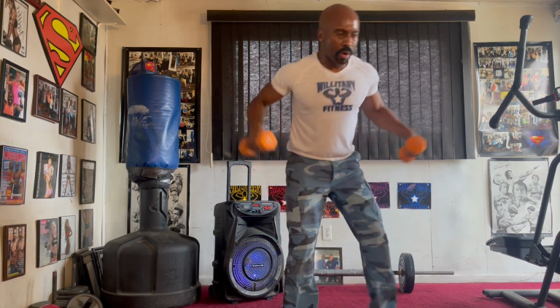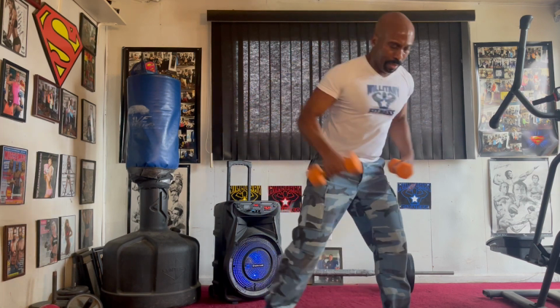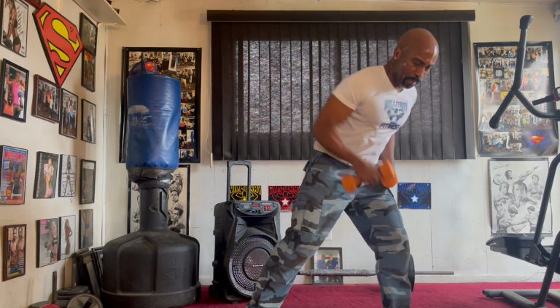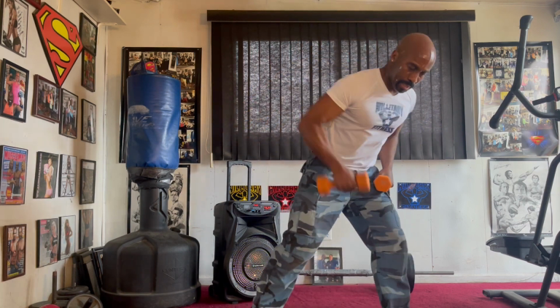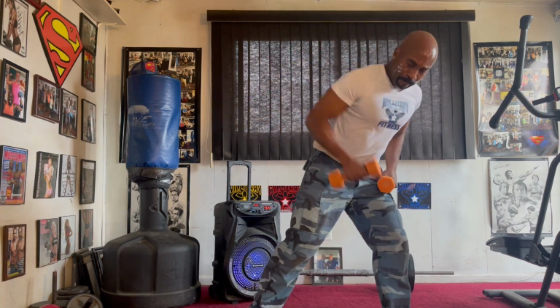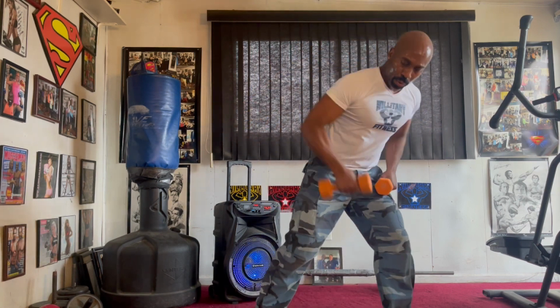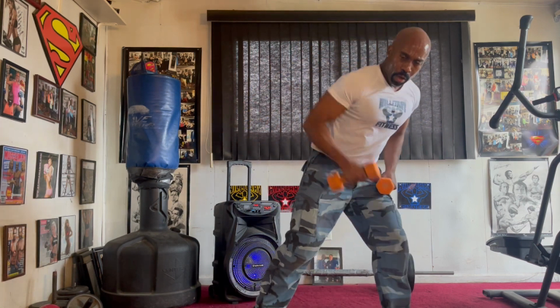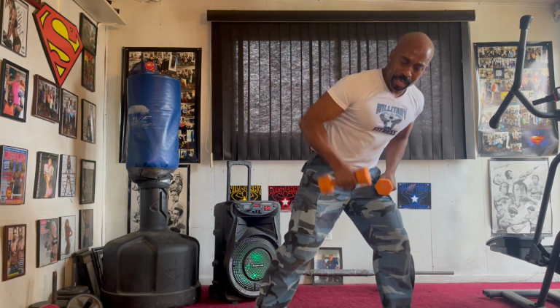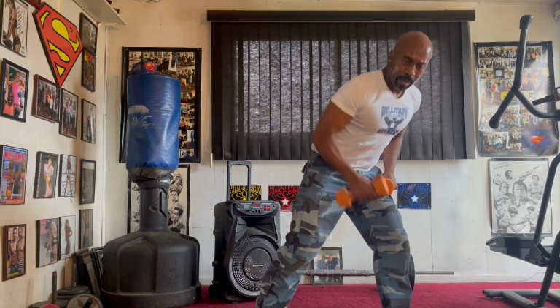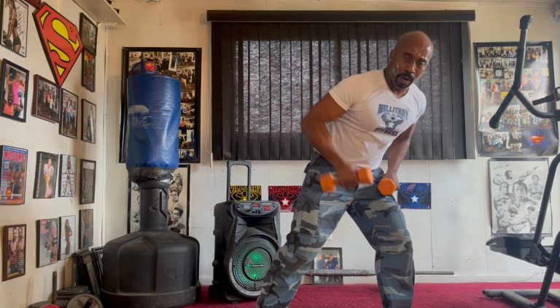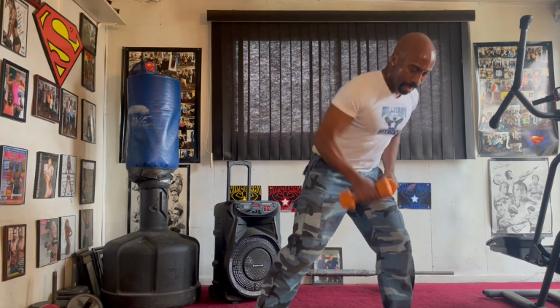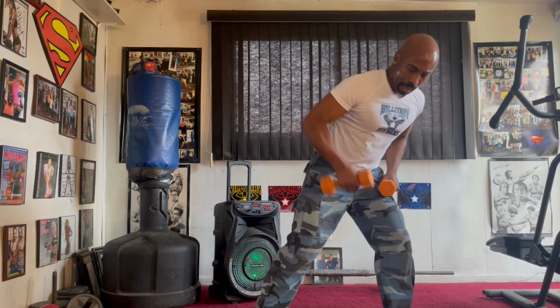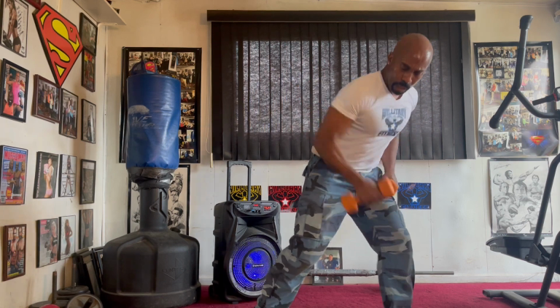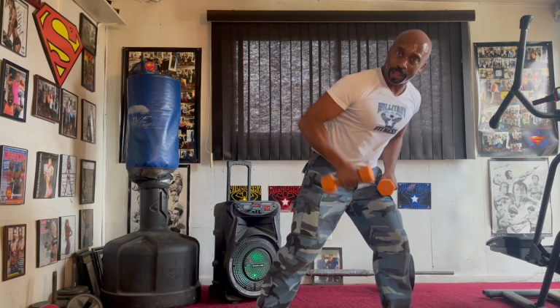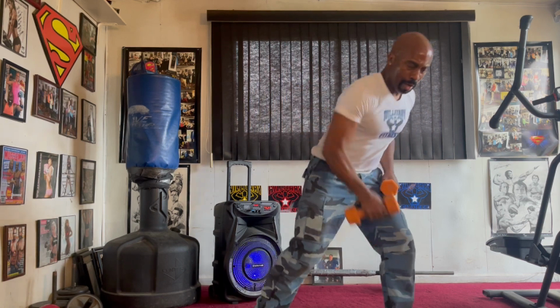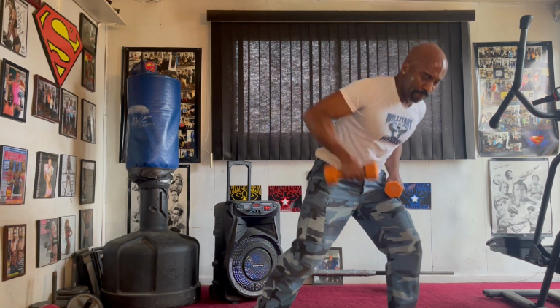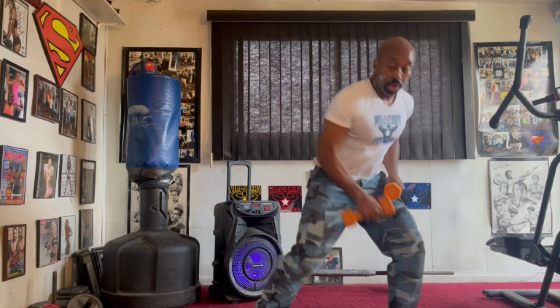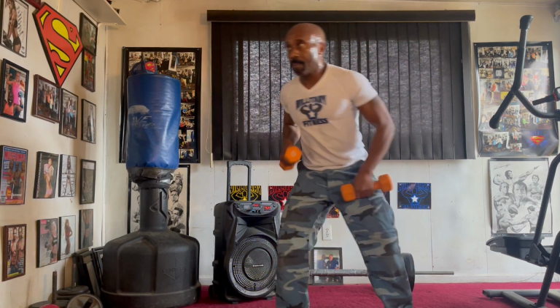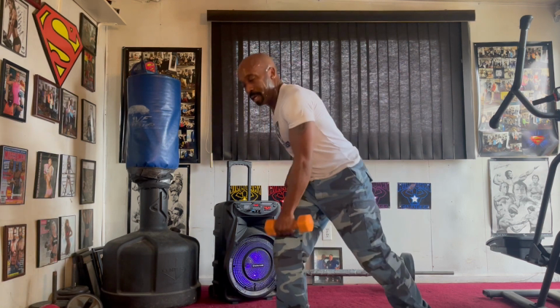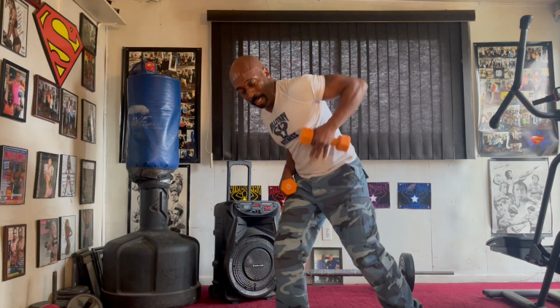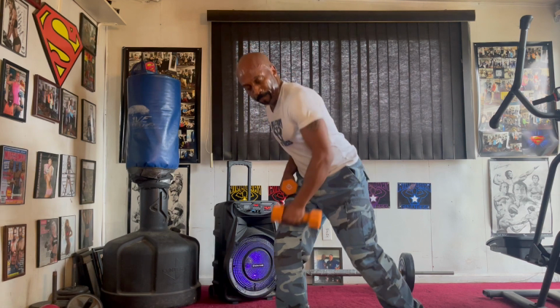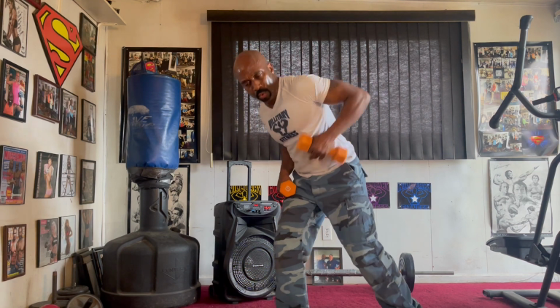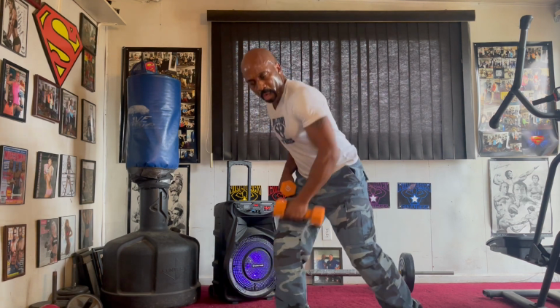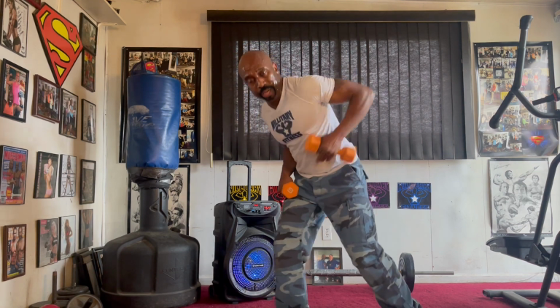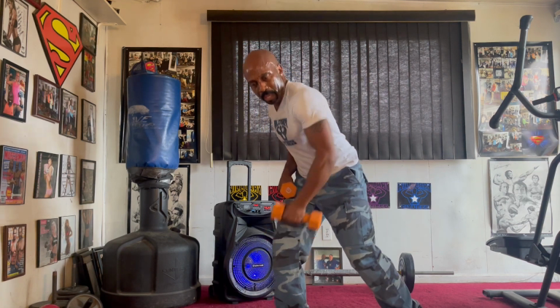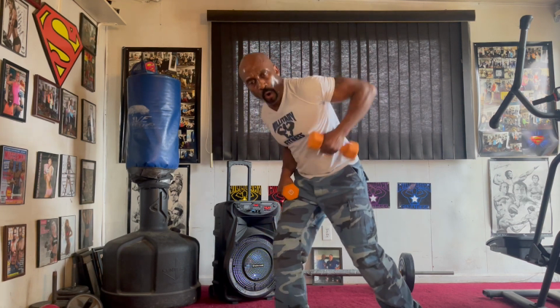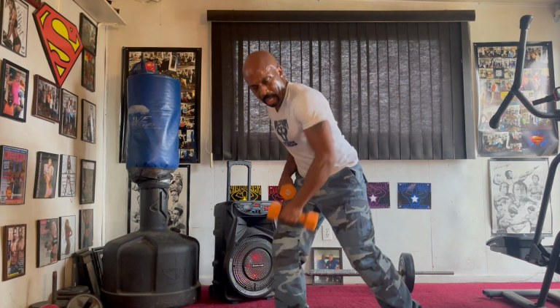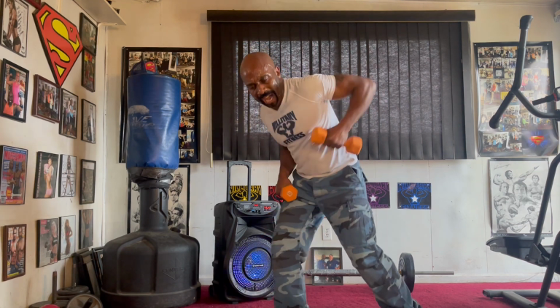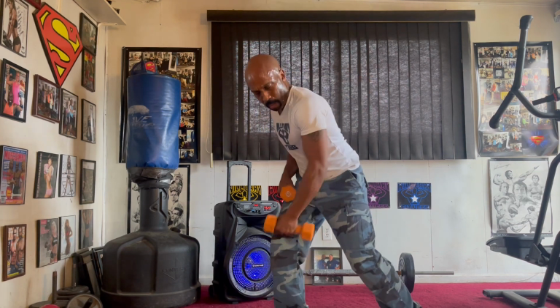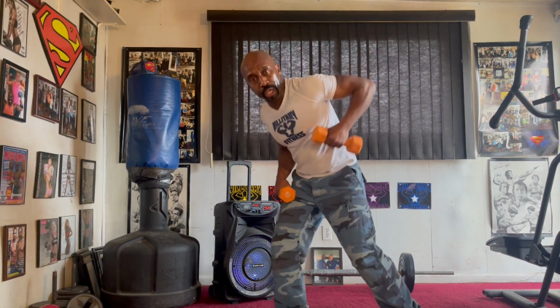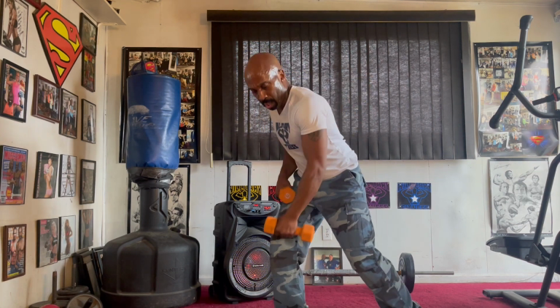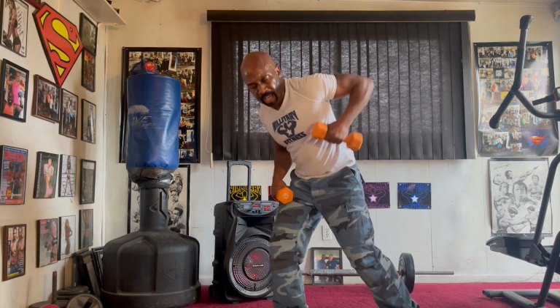Roll it up. Left side. Pull it in. One, two, three, four, five, six, seven. Switch it up. Pull it in. One, two, three, four, five, six, seven.